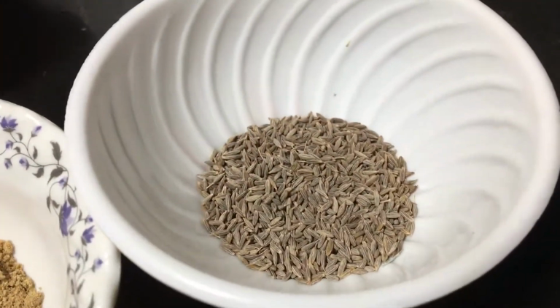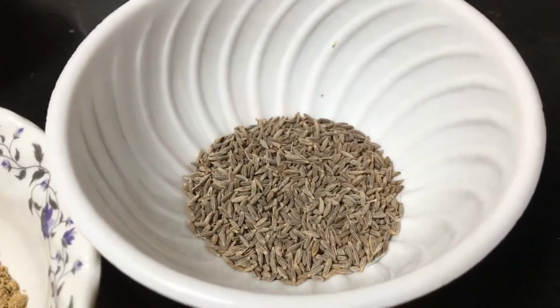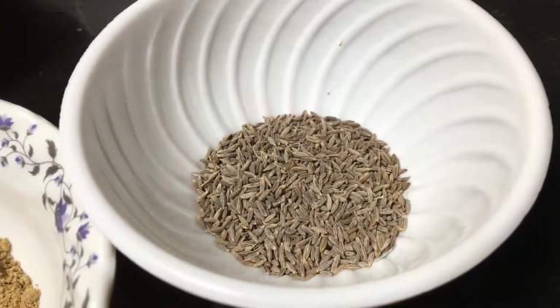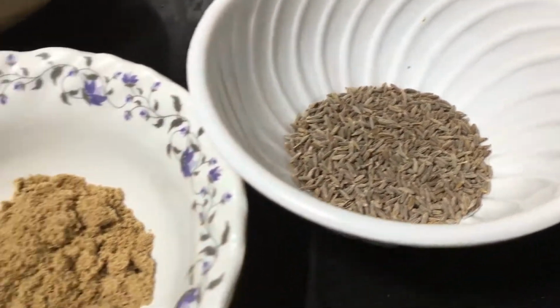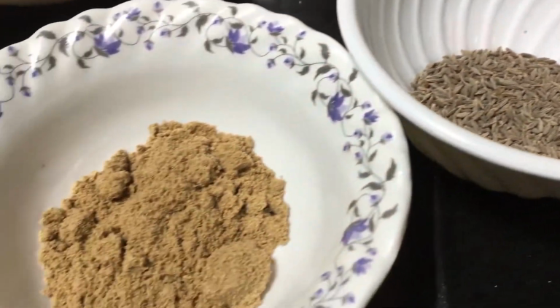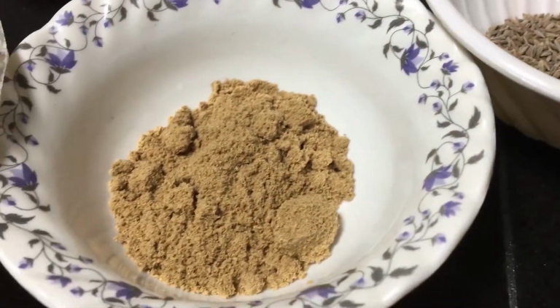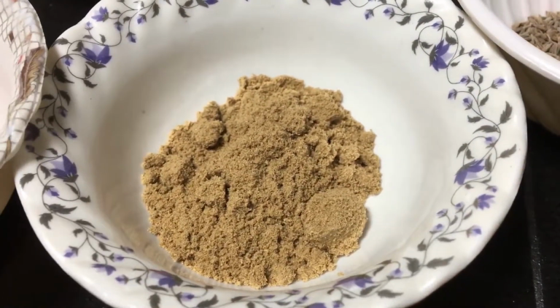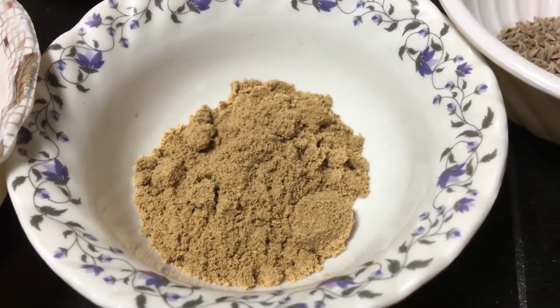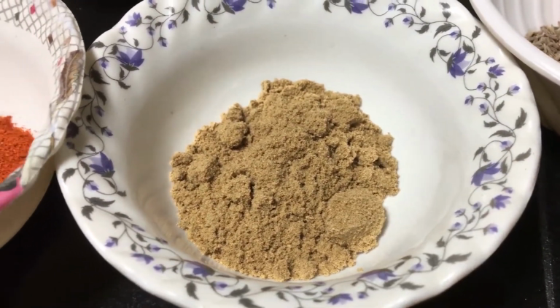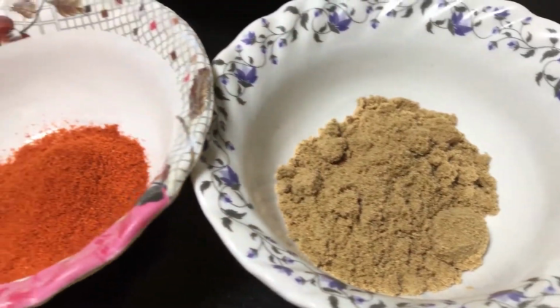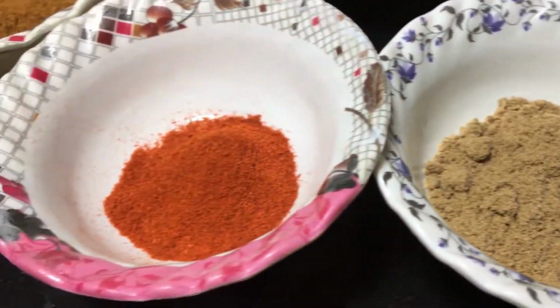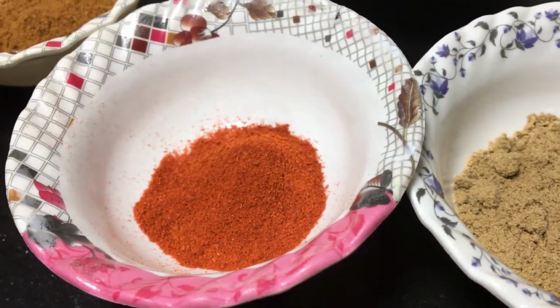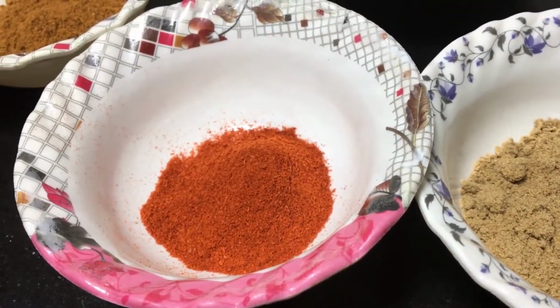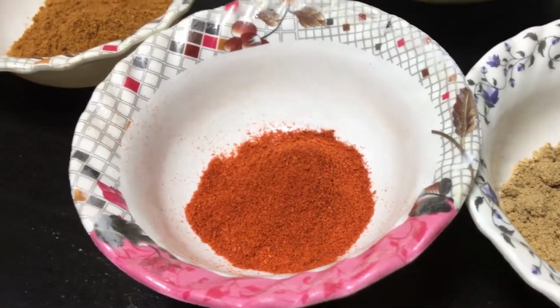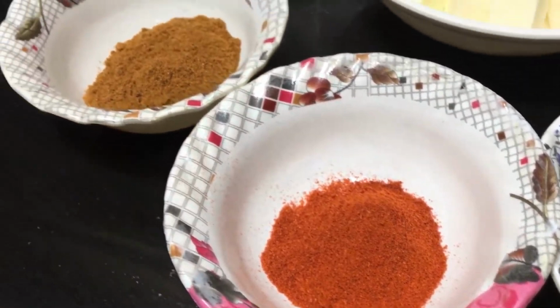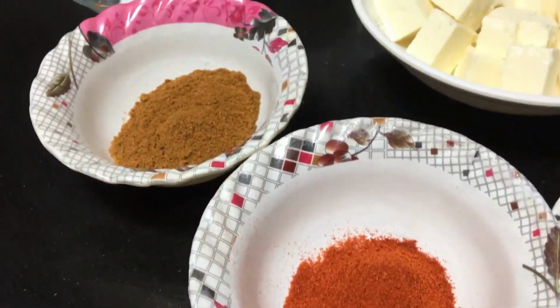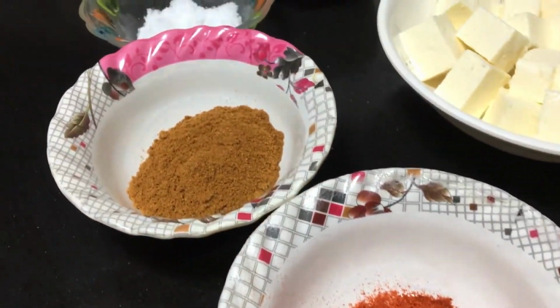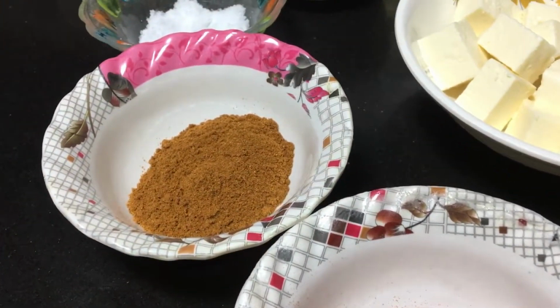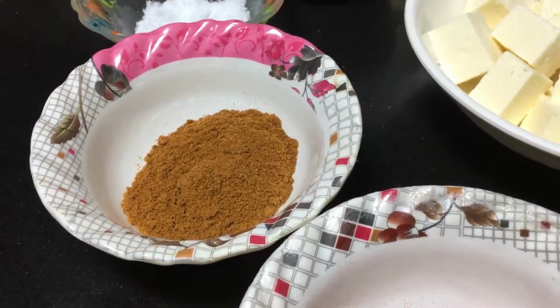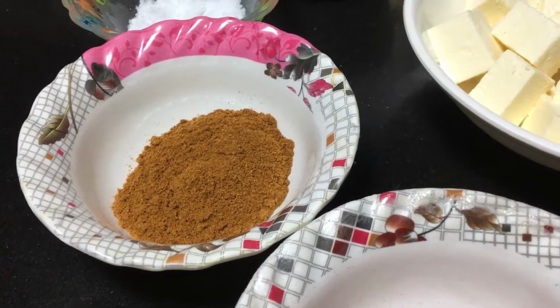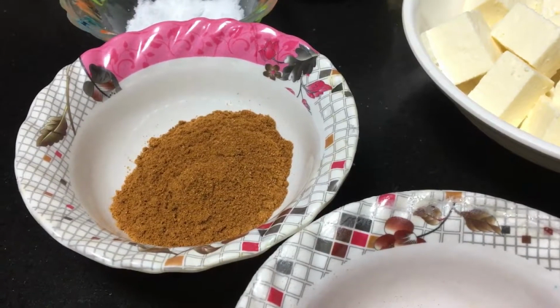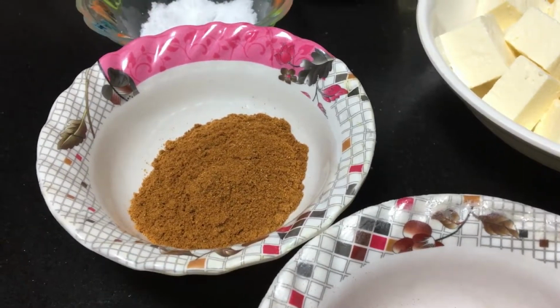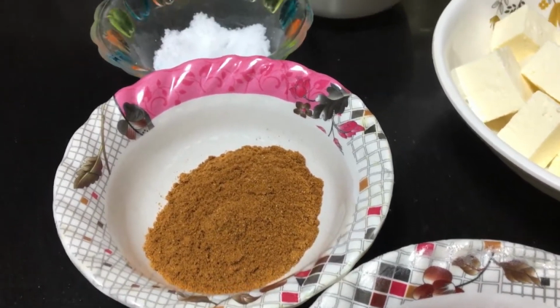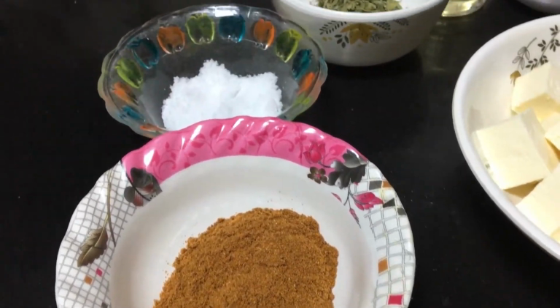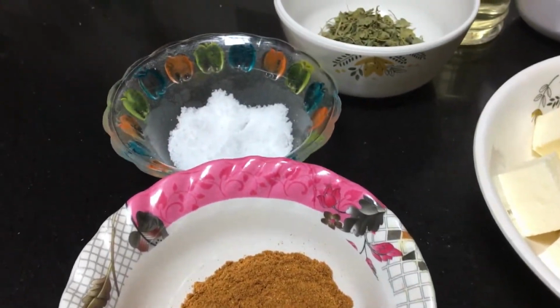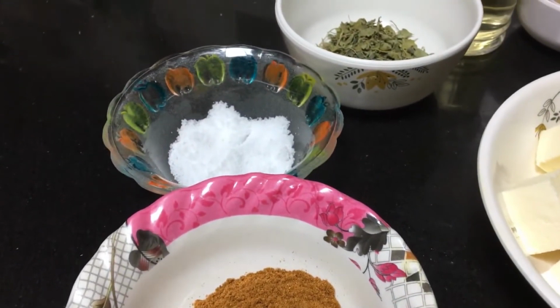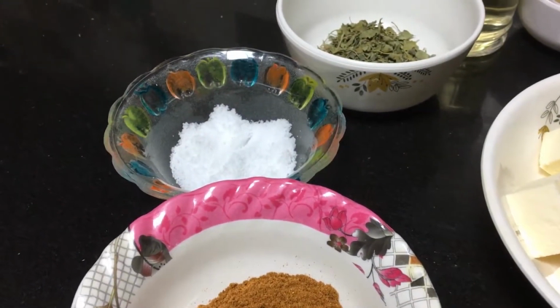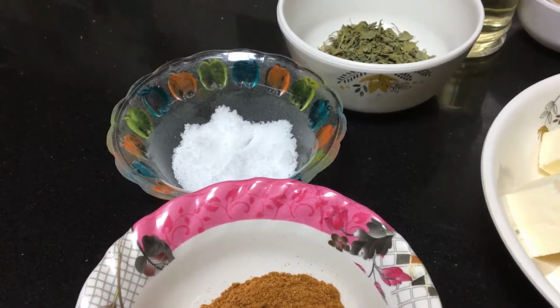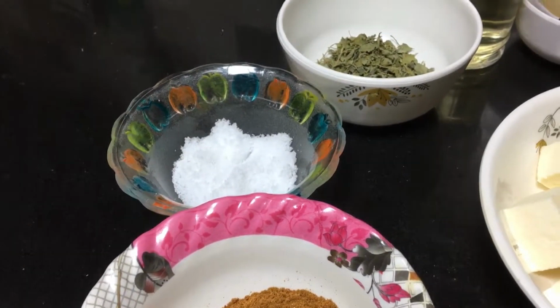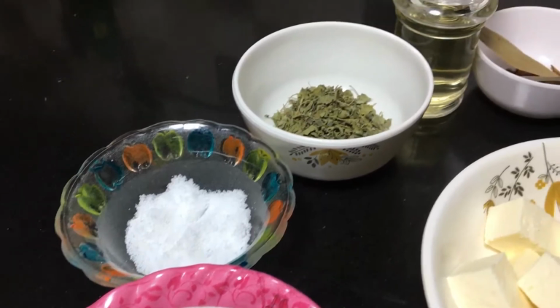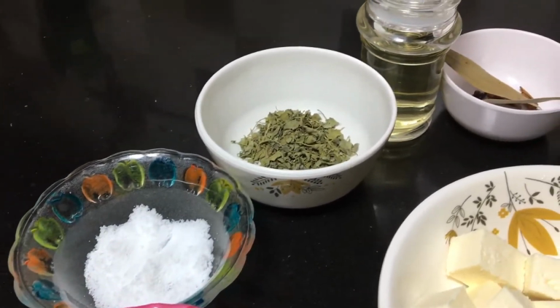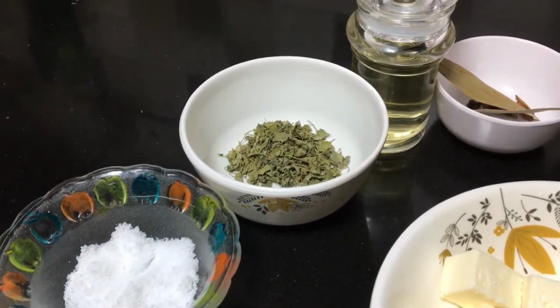Jeera, coriander, red chili powder, garam masala, salt, and kasturi methi.